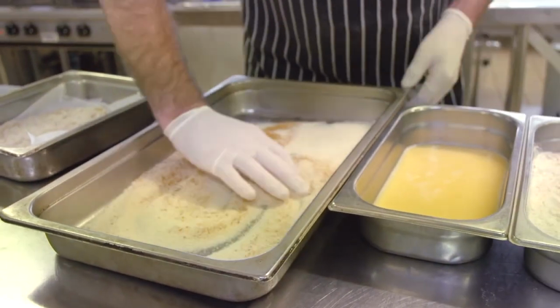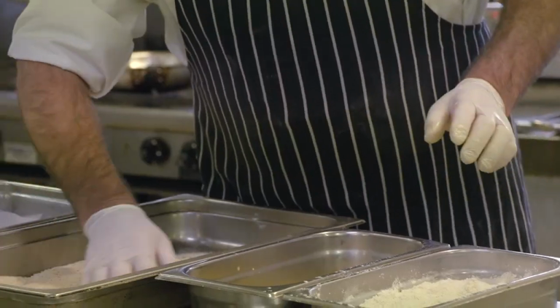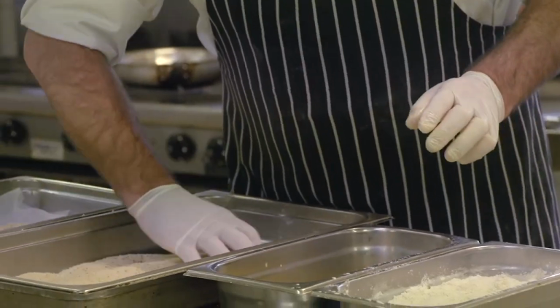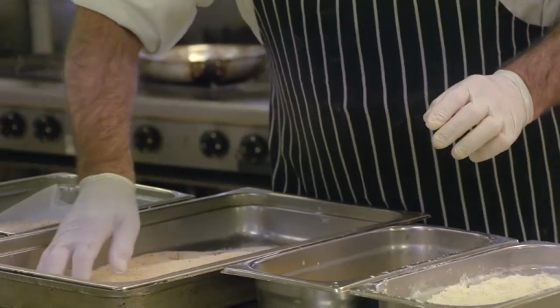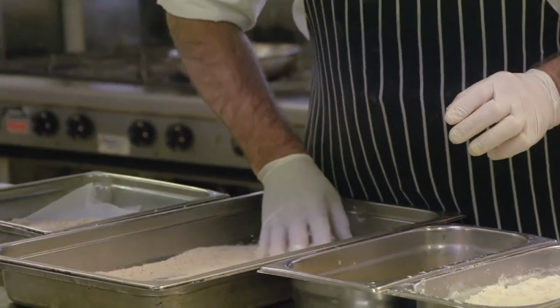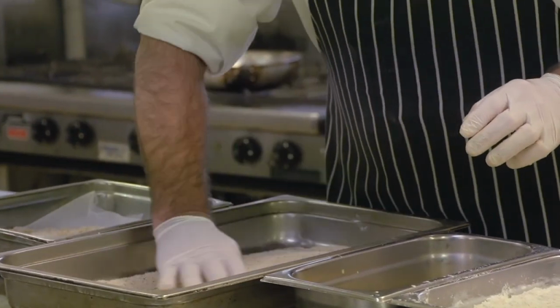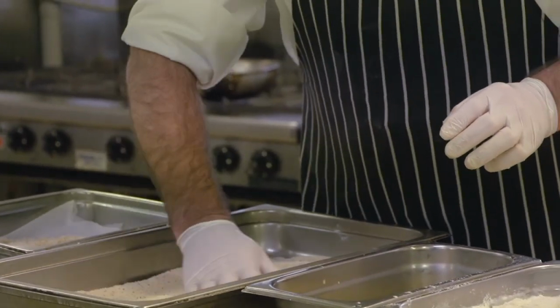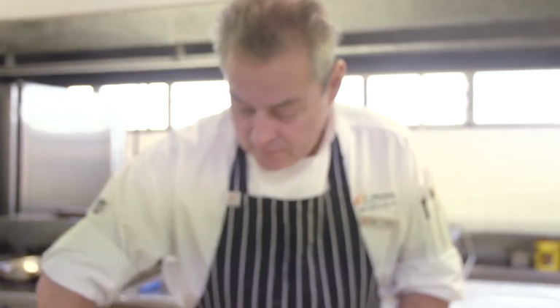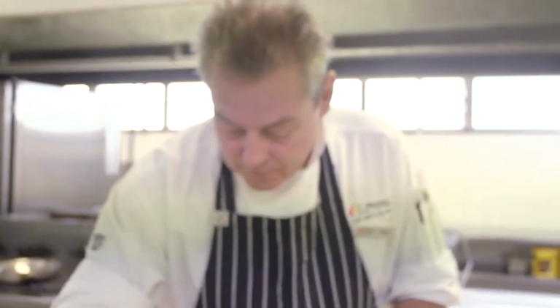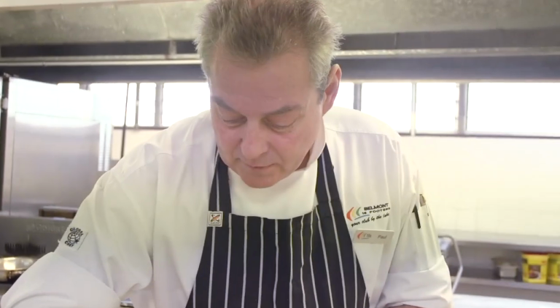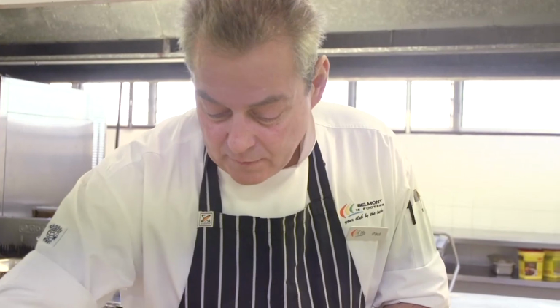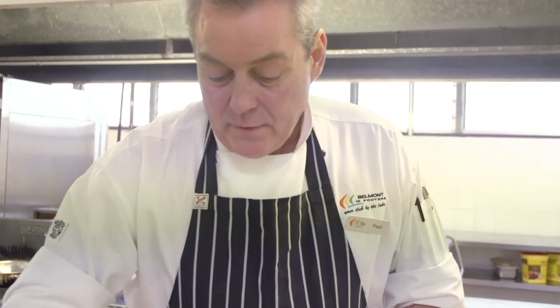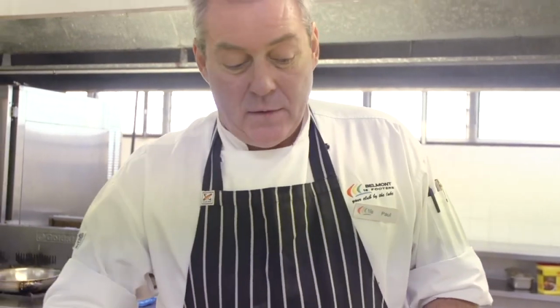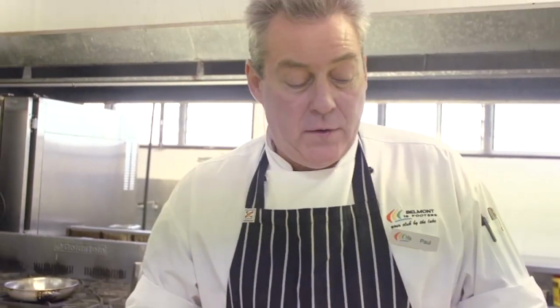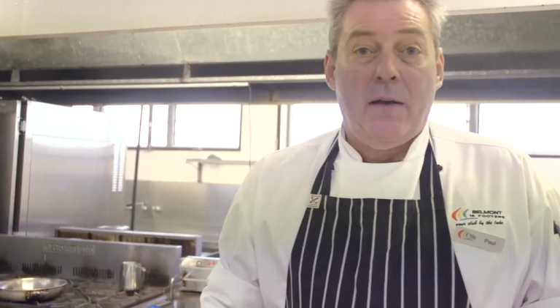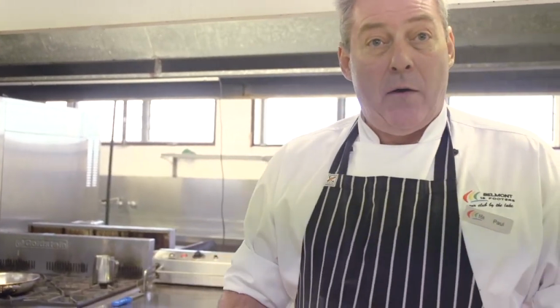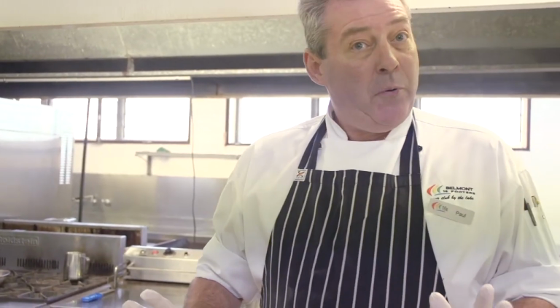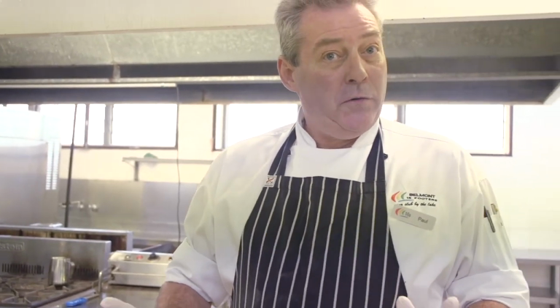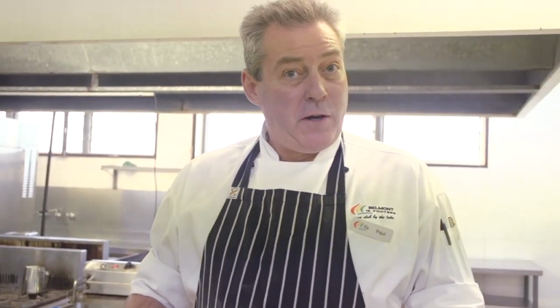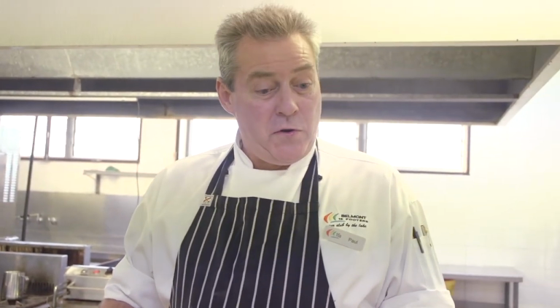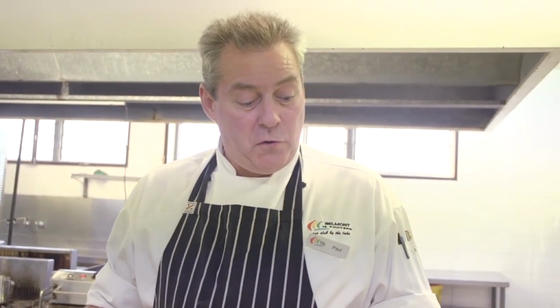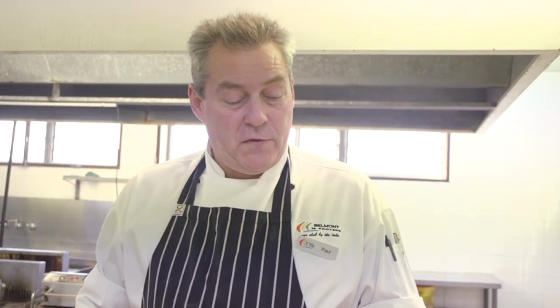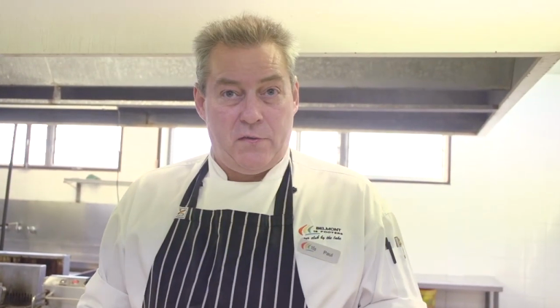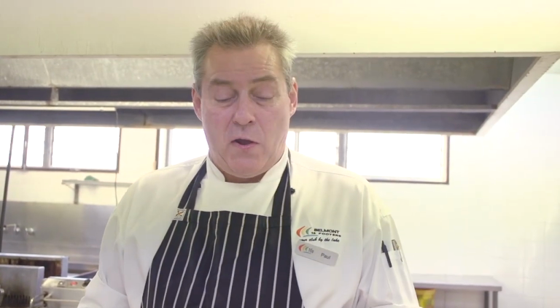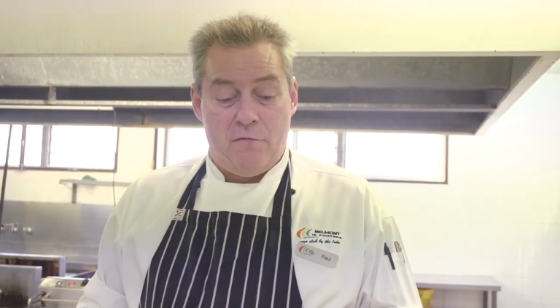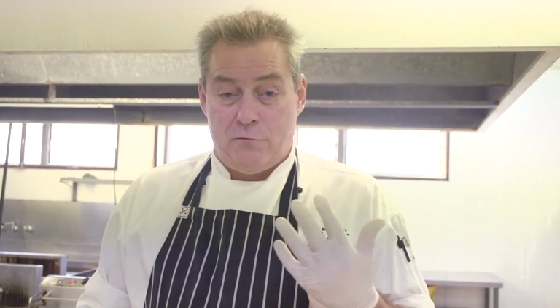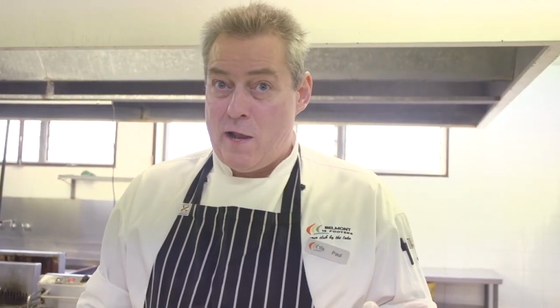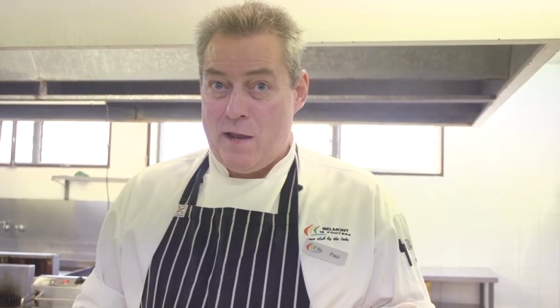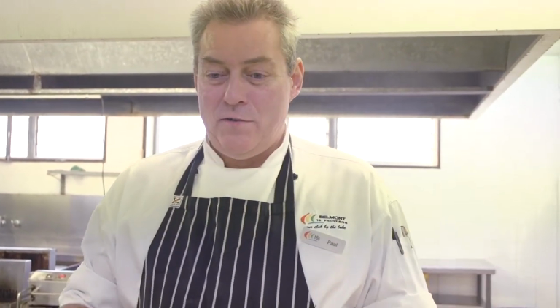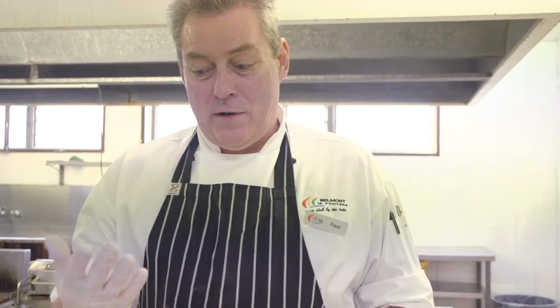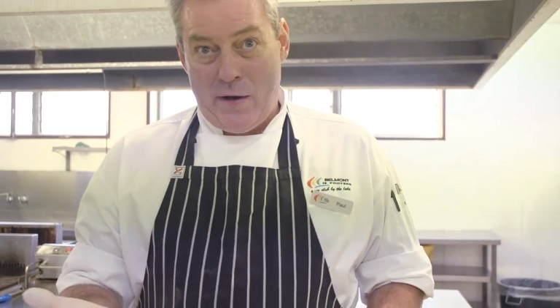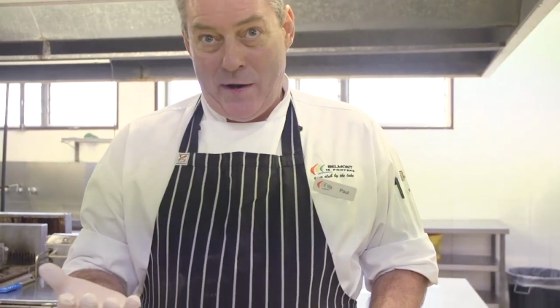Secondly, take some plain flour — I'm adding some seasoning: paprika, salt, and white pepper. Lightly mix your Cajun spice through the bread crumbs. An important trick when you do this is to have a dry hand and a wet hand.